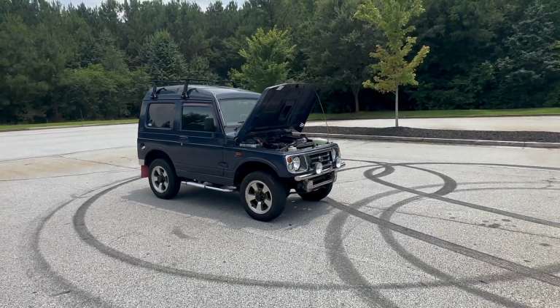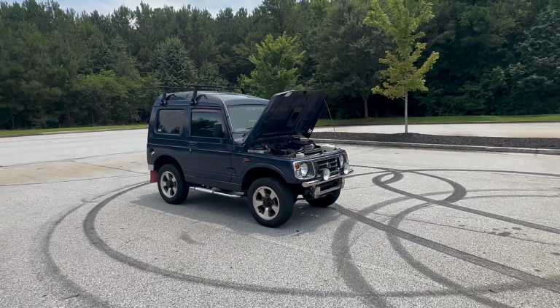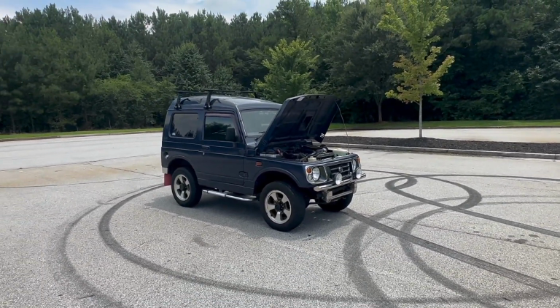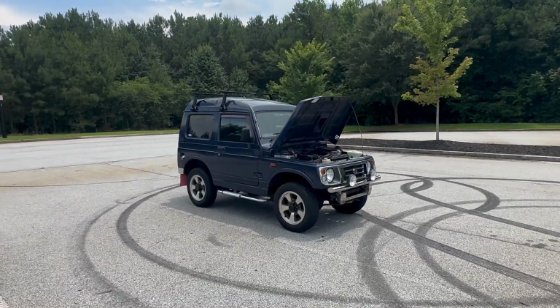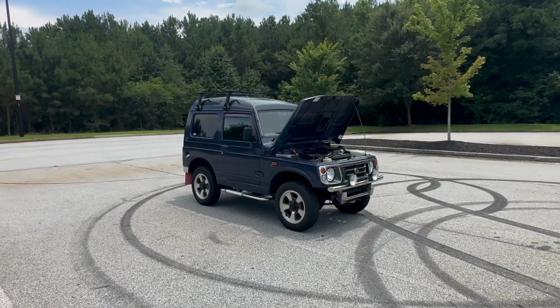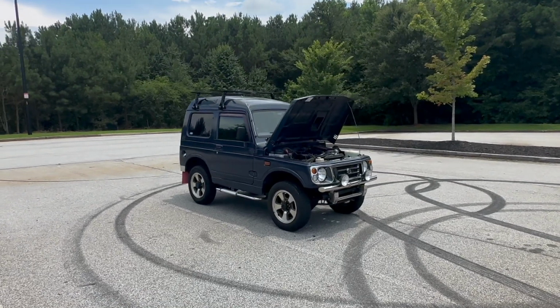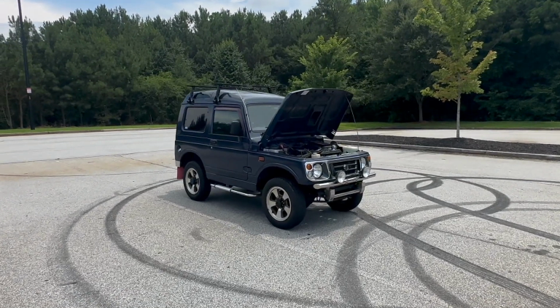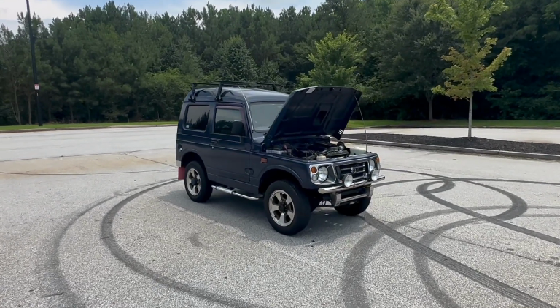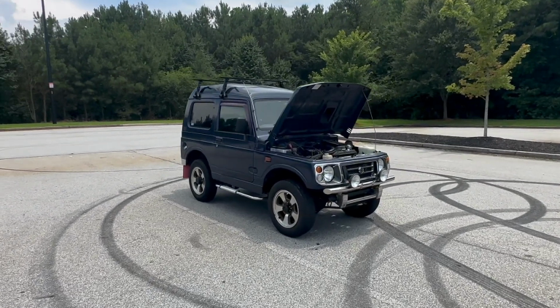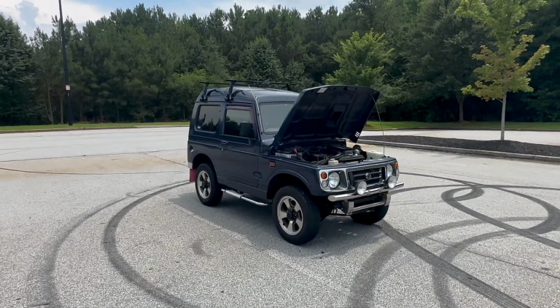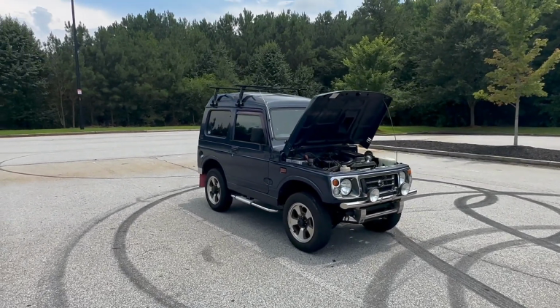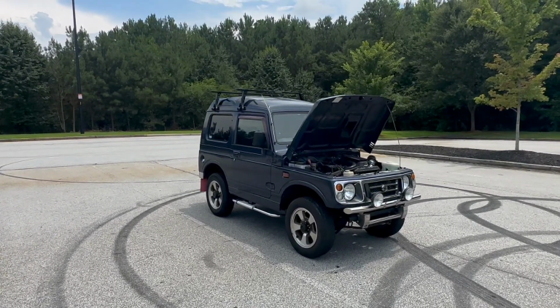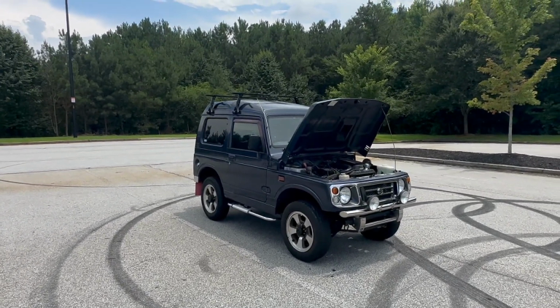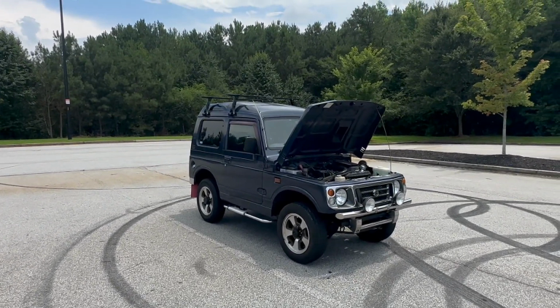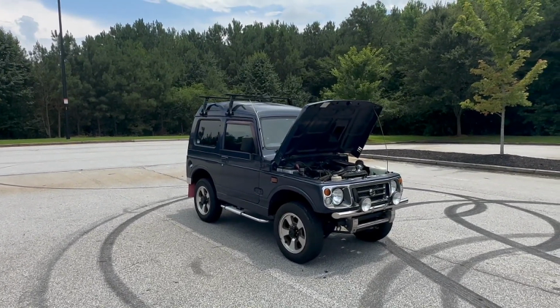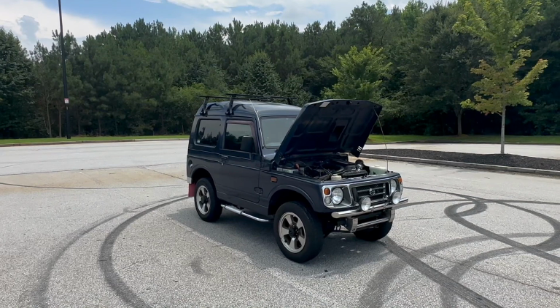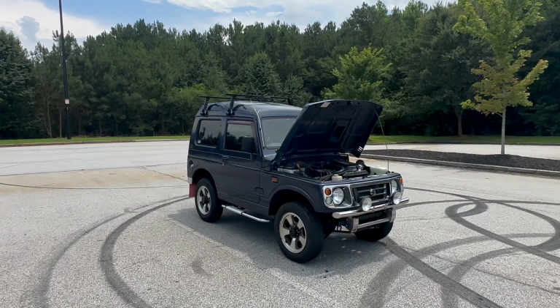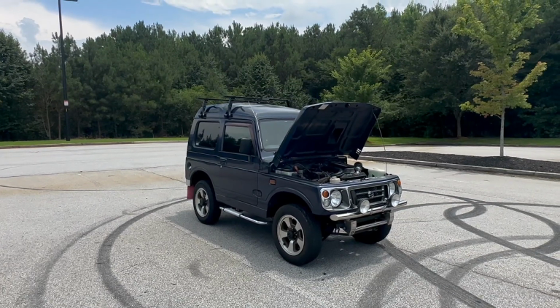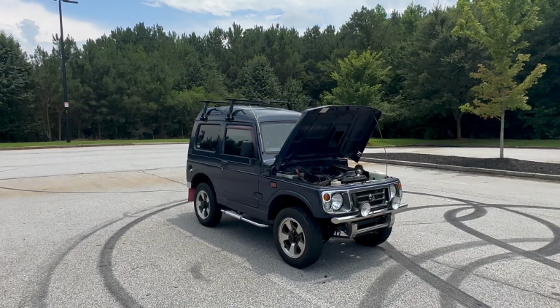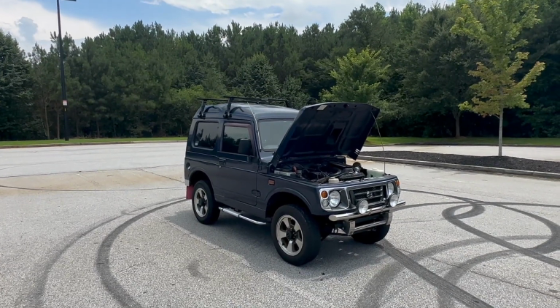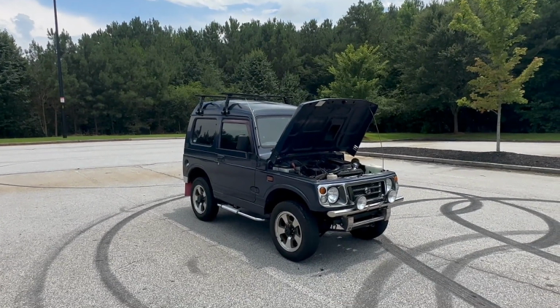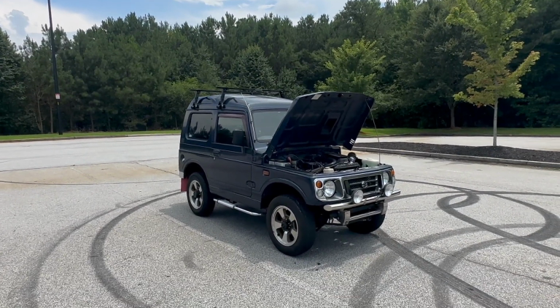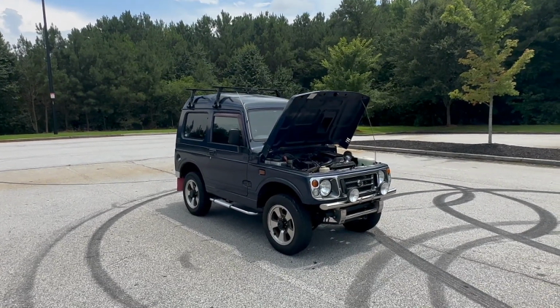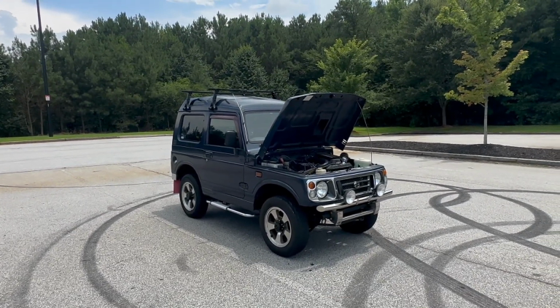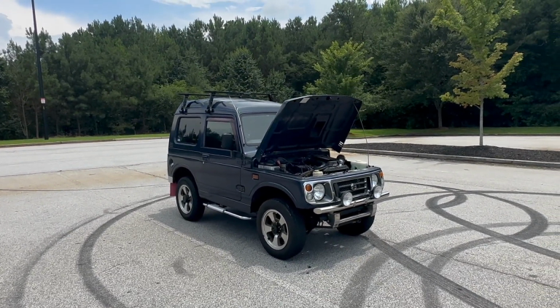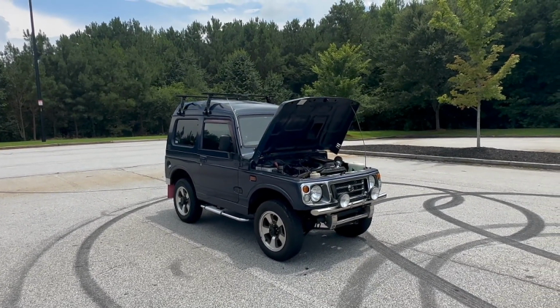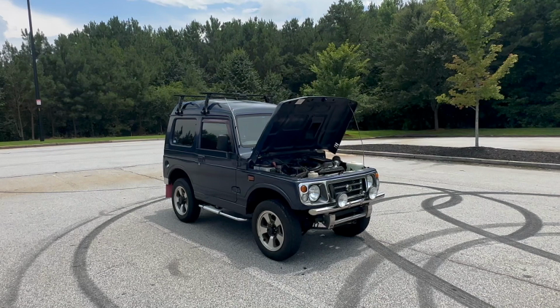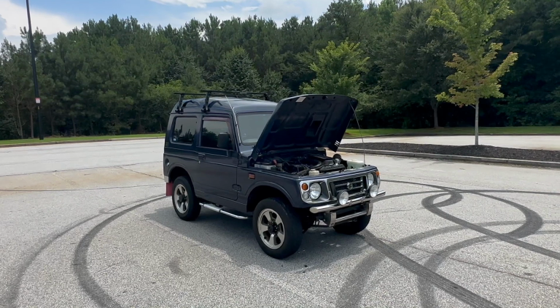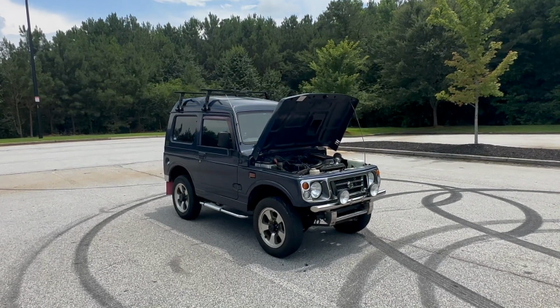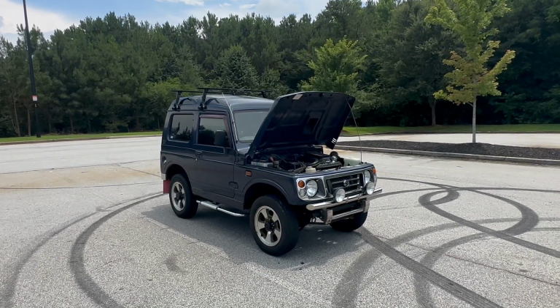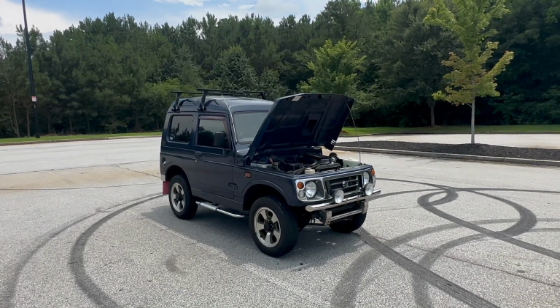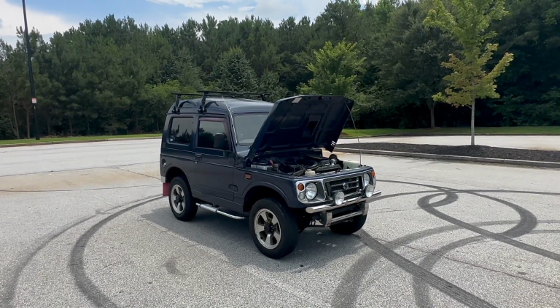I apologize for the short video, but I promise you Maxwell is going to be happy with this — I'm happy with it. If you're interested in having a Jimny yourself, give us a call, contact us, email us — reach out, happy to help. See y'all next time.